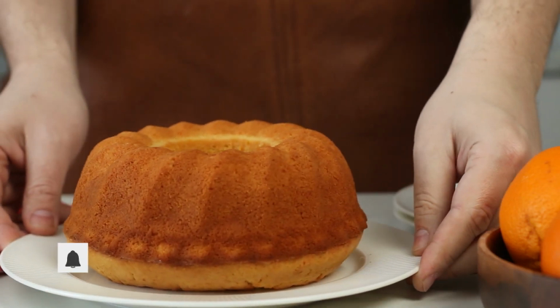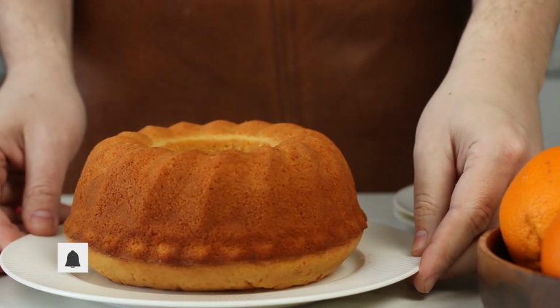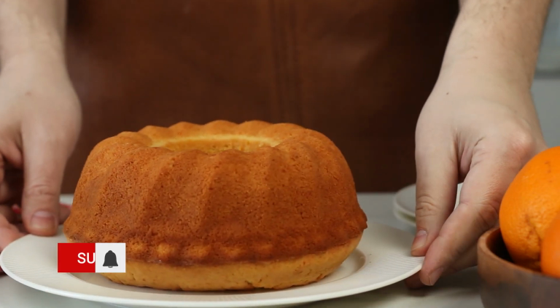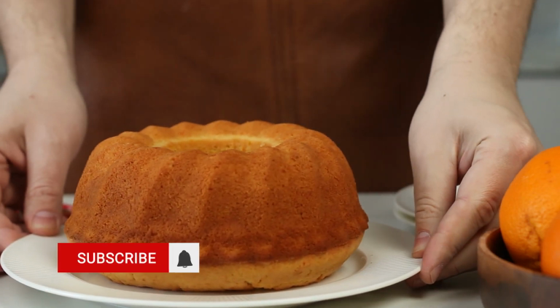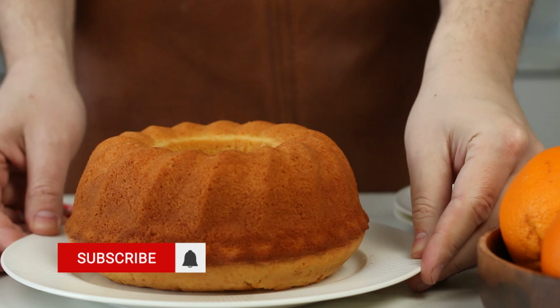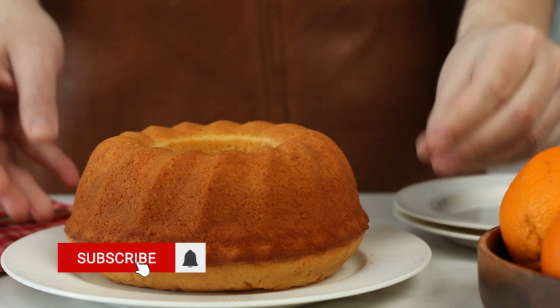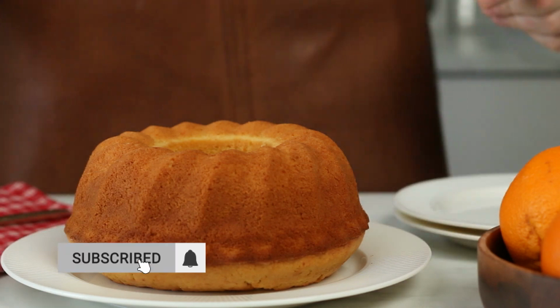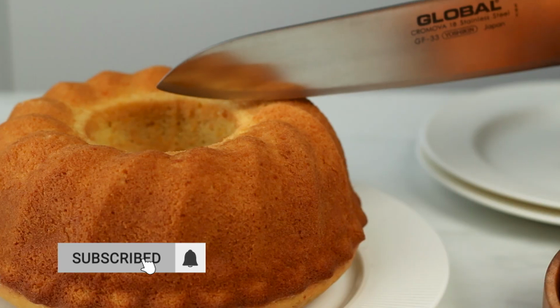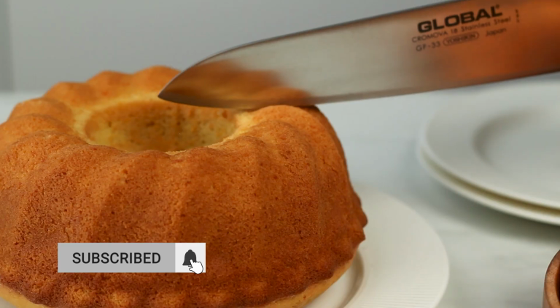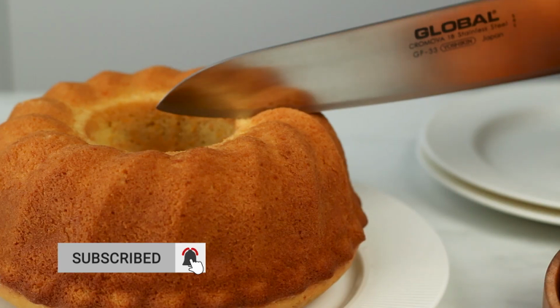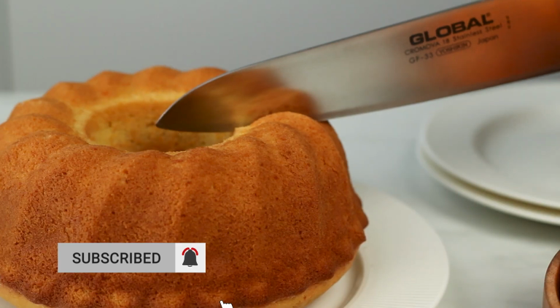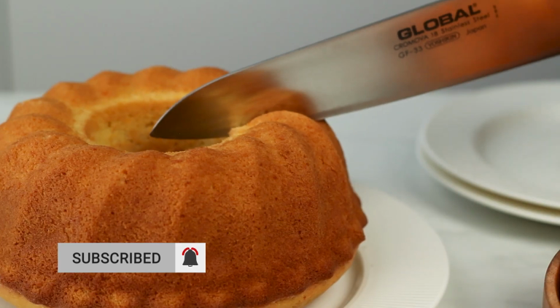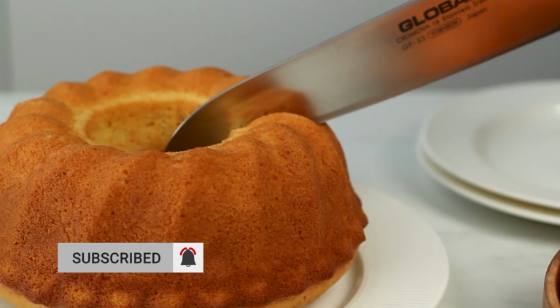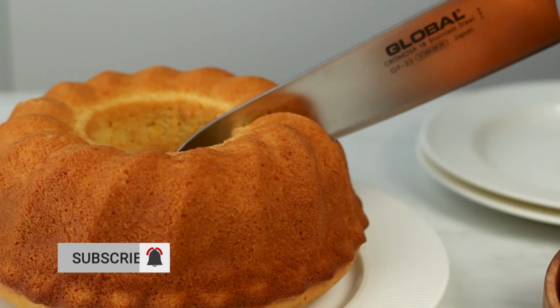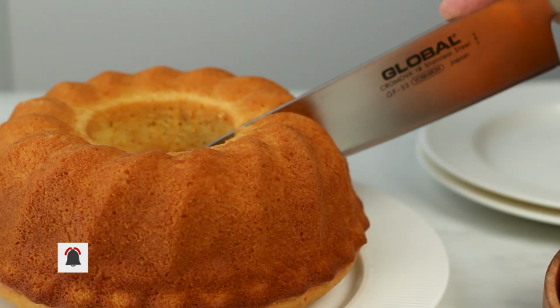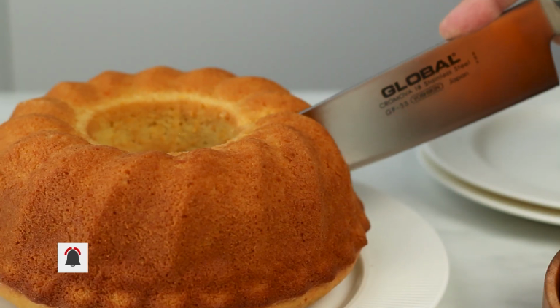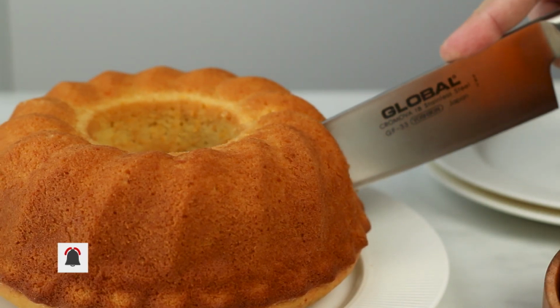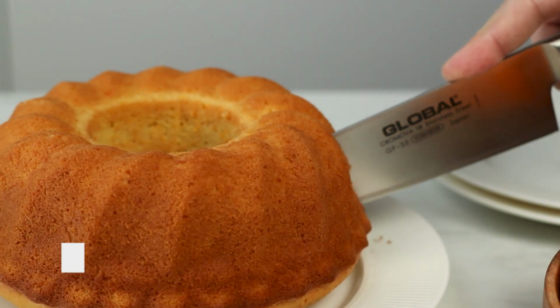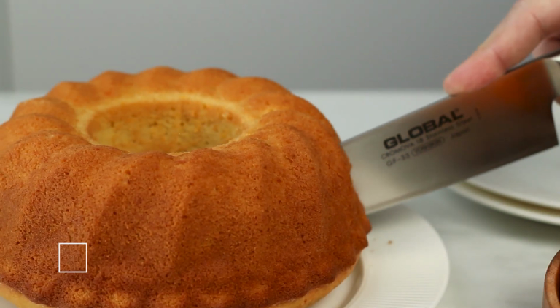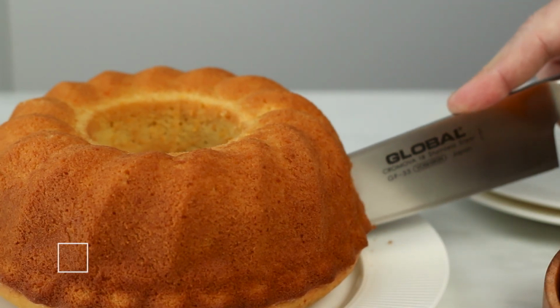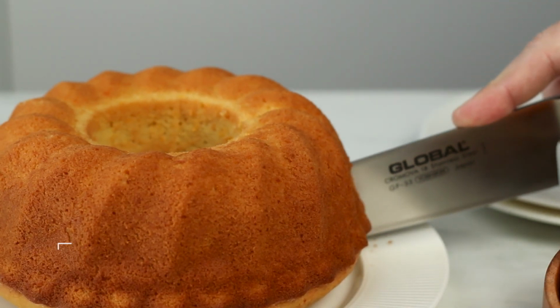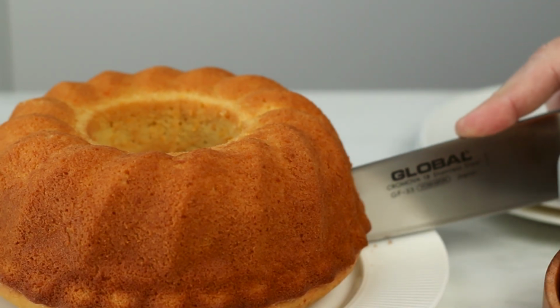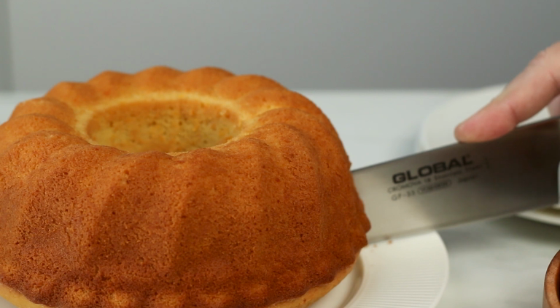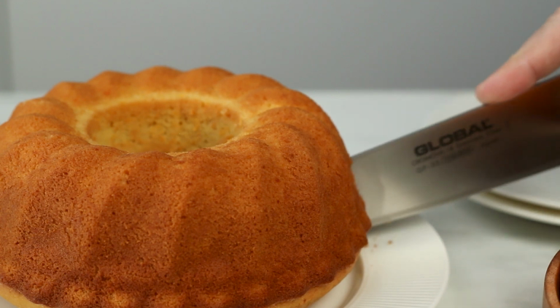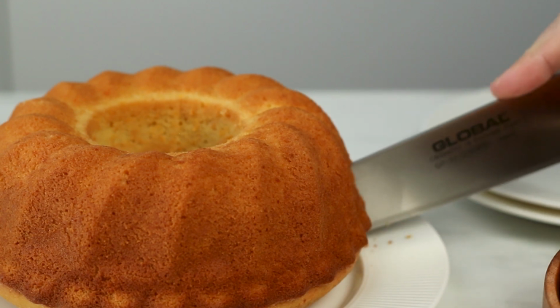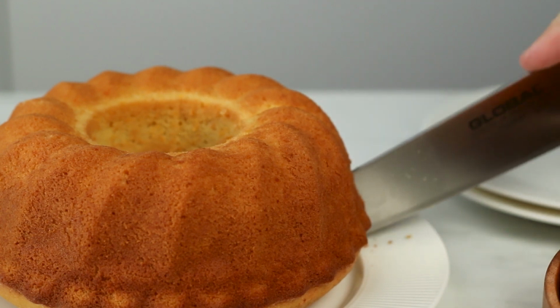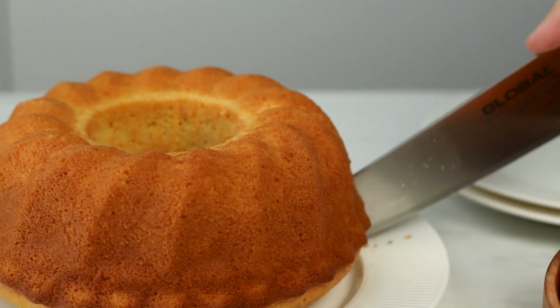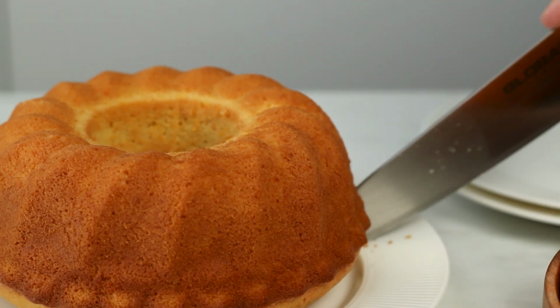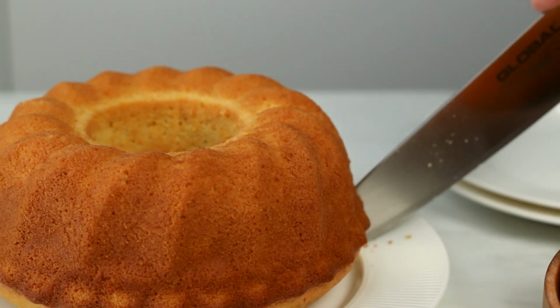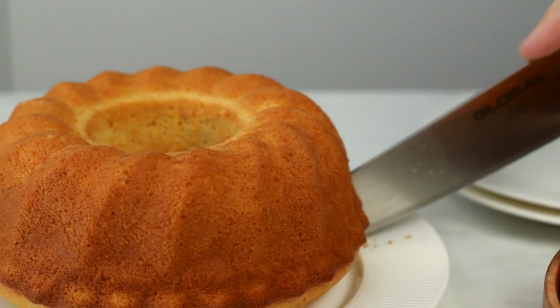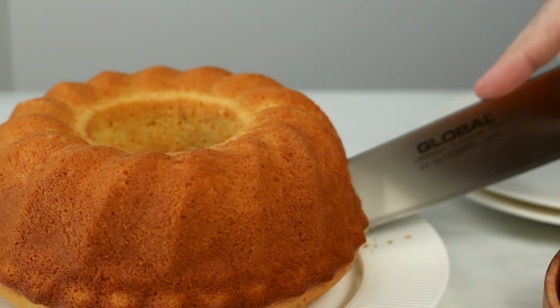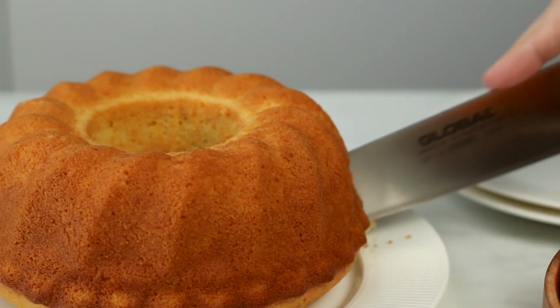A very tasty moist orange tea cake that goes also very well with coffee. Try it out and let us know in the comments.